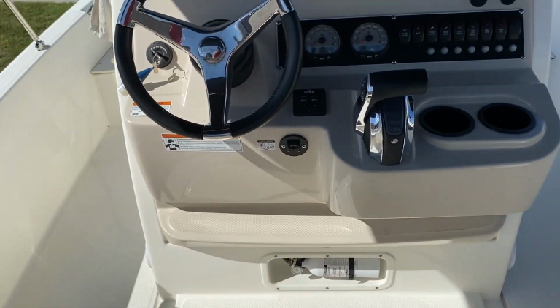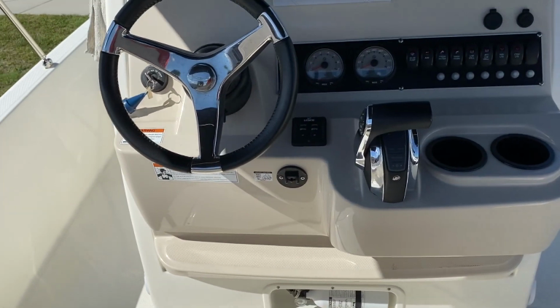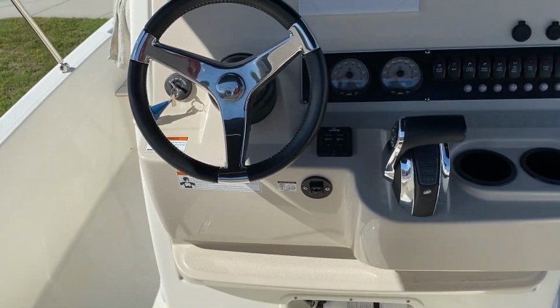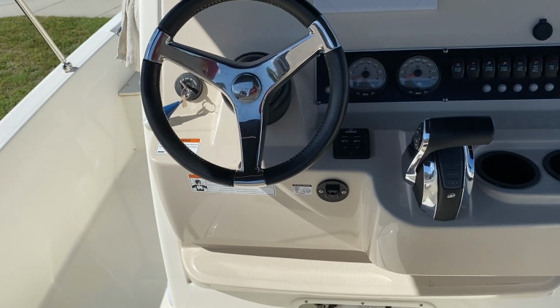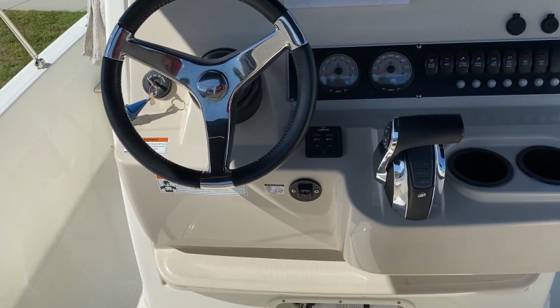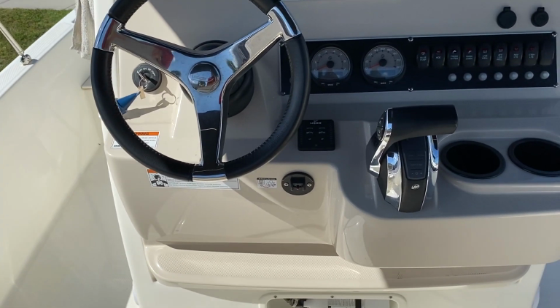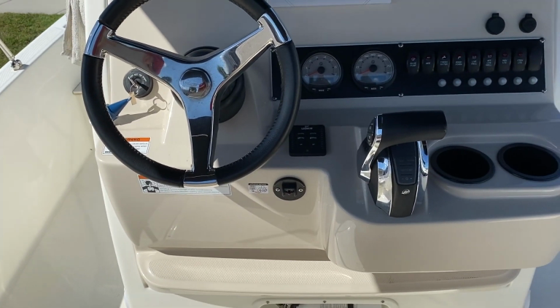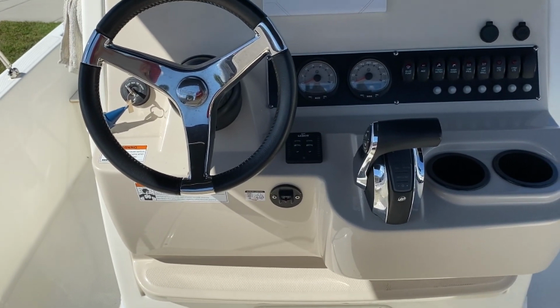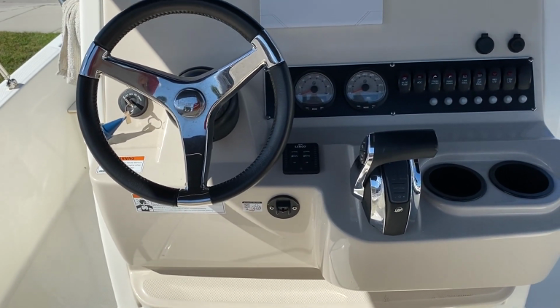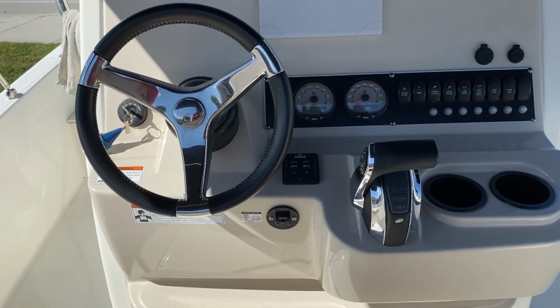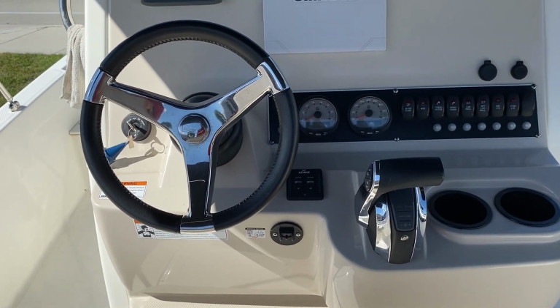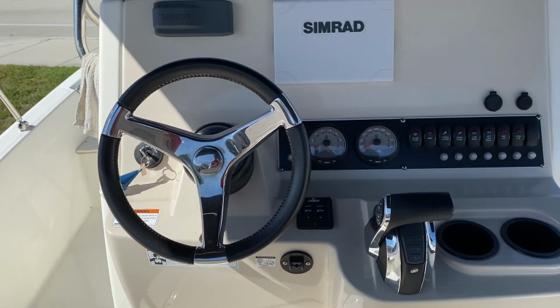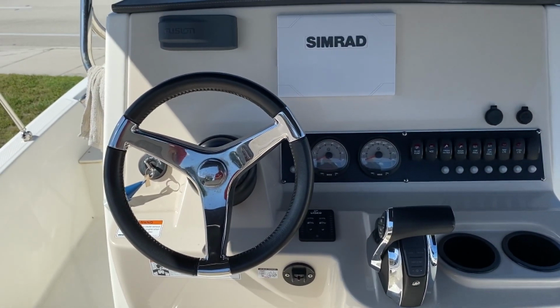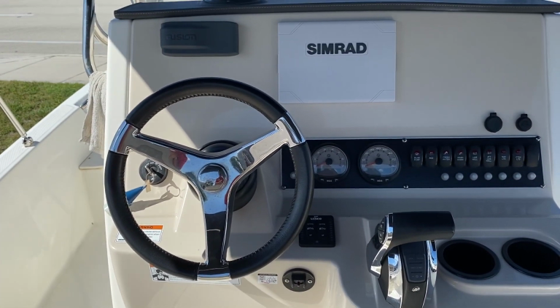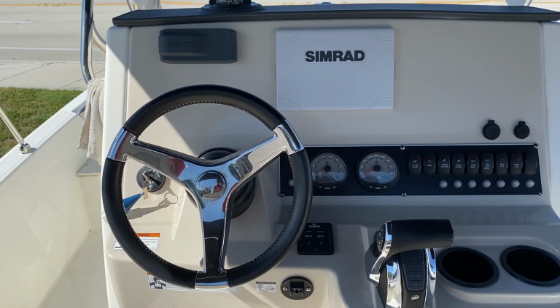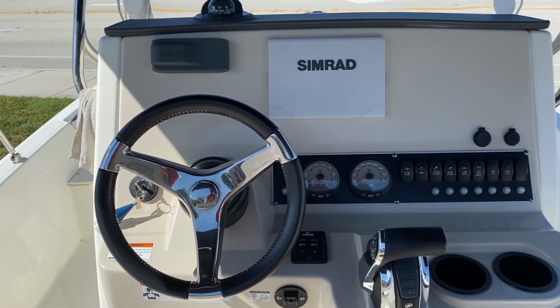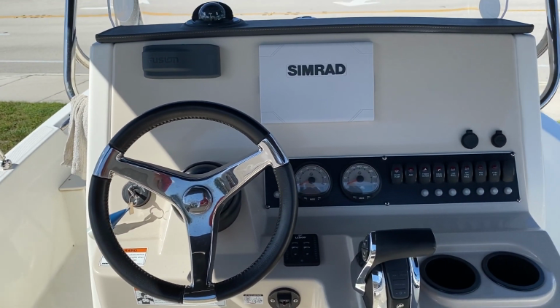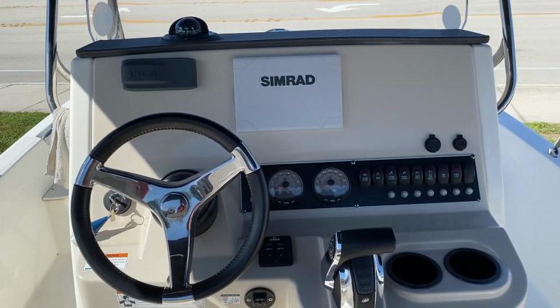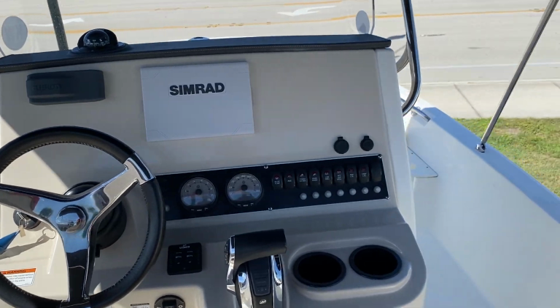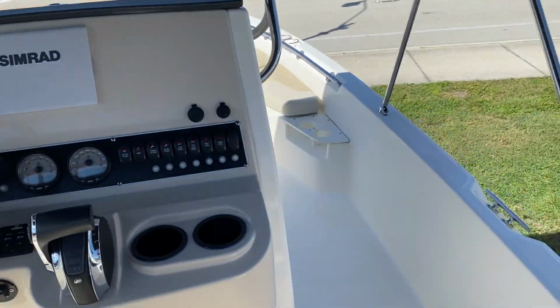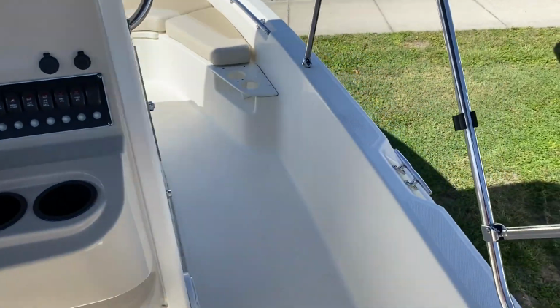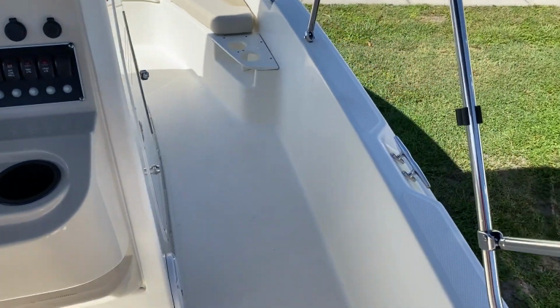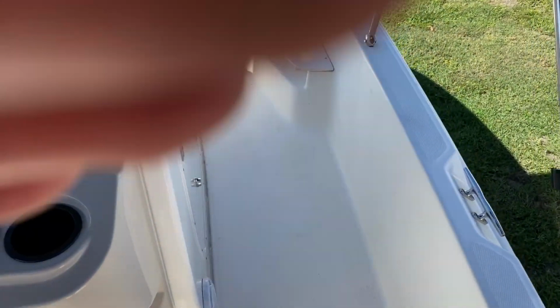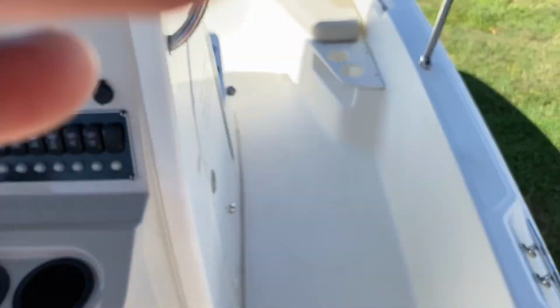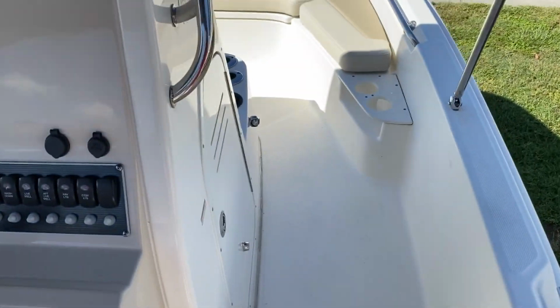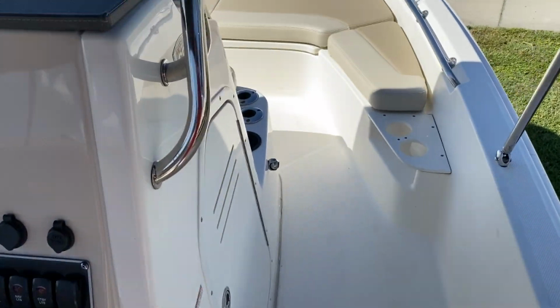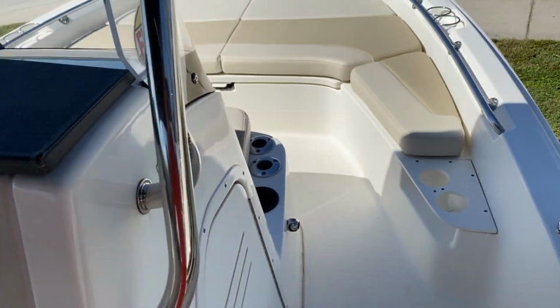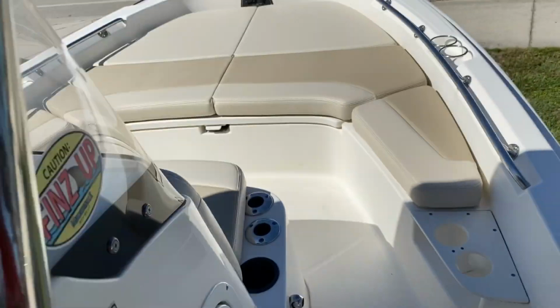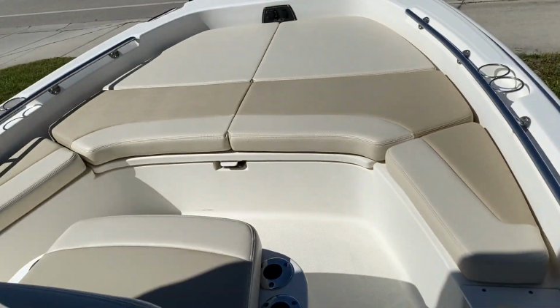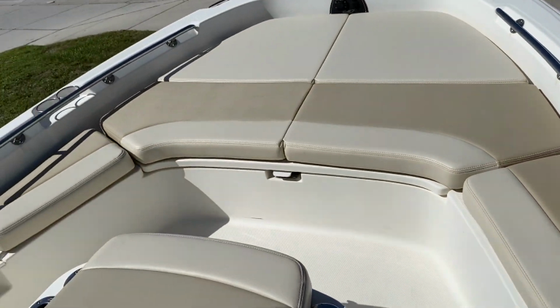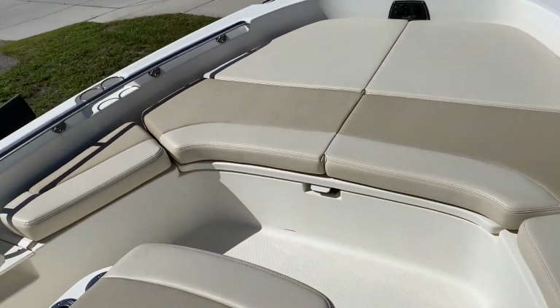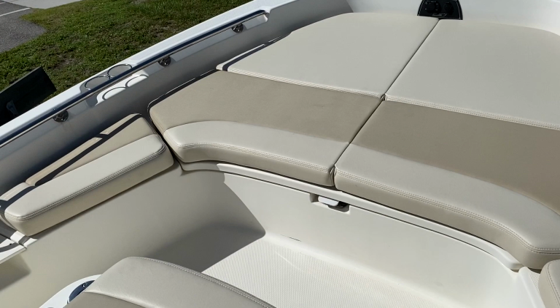You can see the trim tabs, digital throttle and shift, and tilt steering wheel. Up front there's a Simrad GPS chart plotter with a Fusion stereo. There's lots of seating and lots of storage underneath.